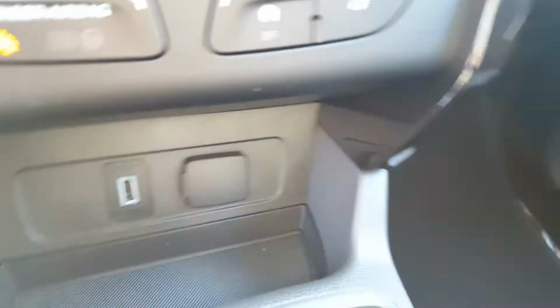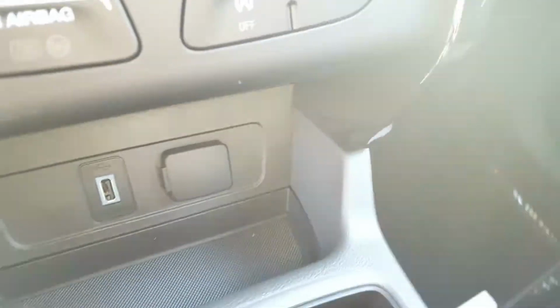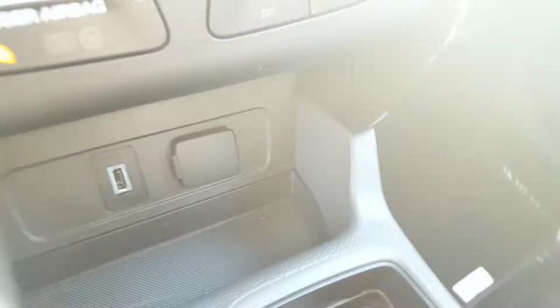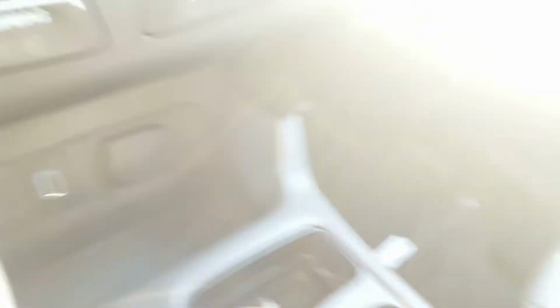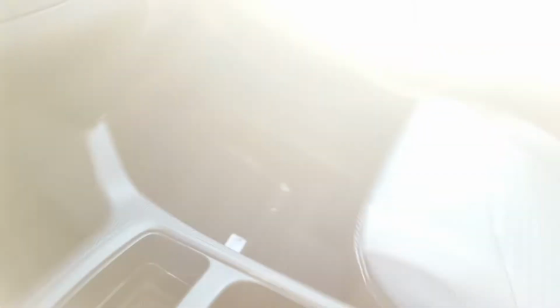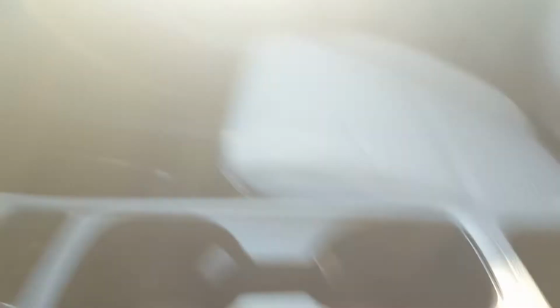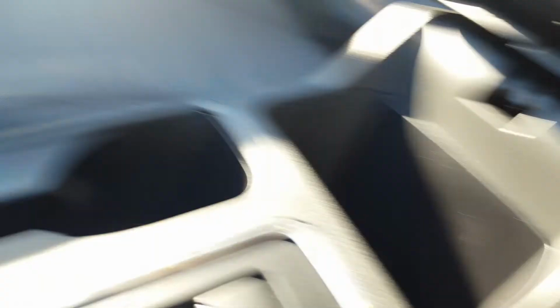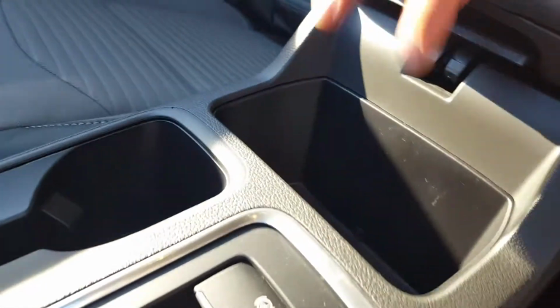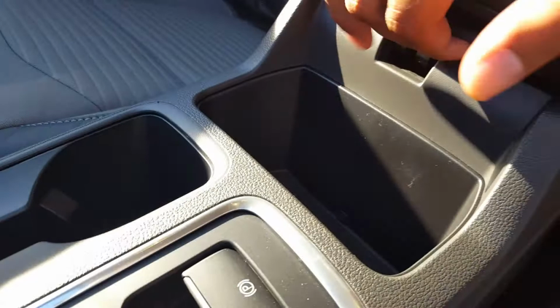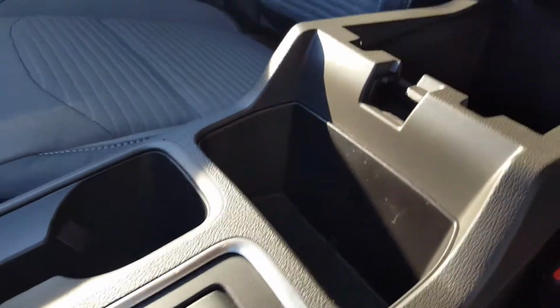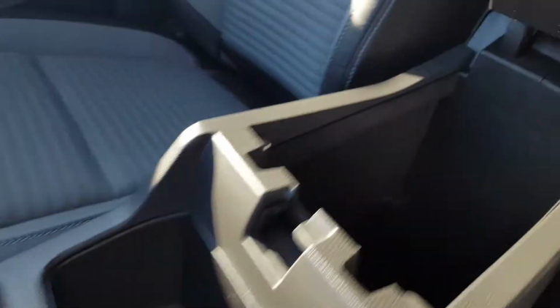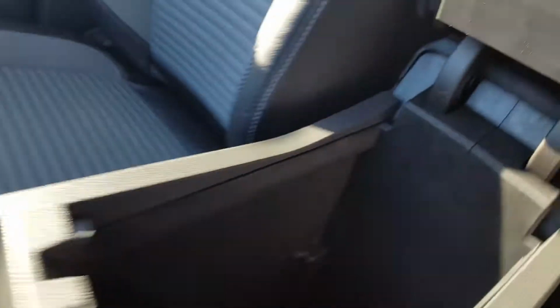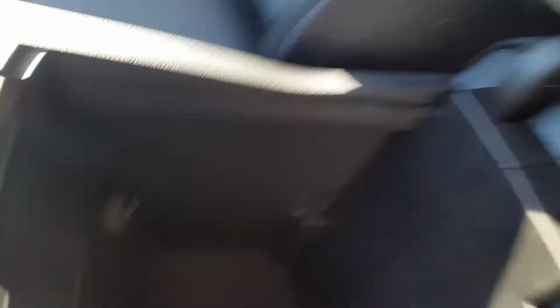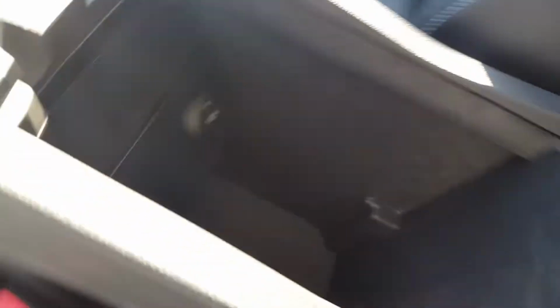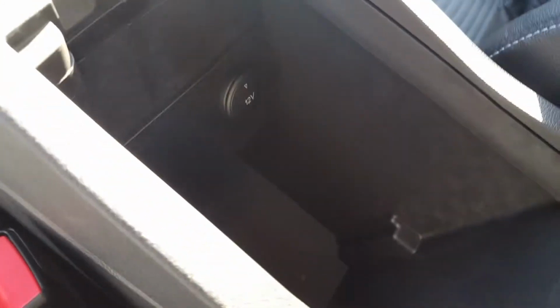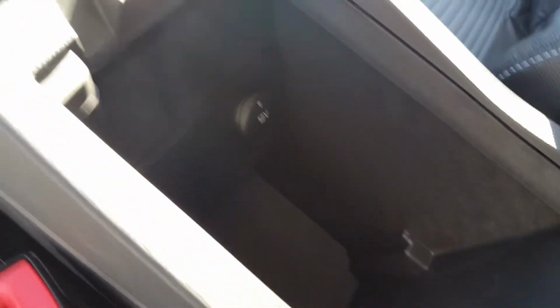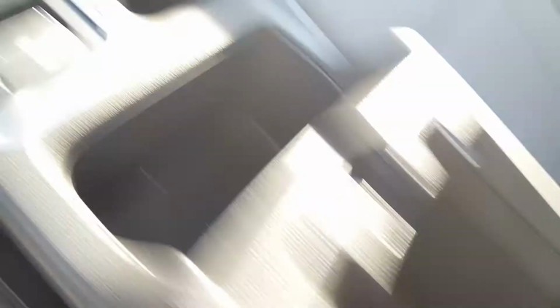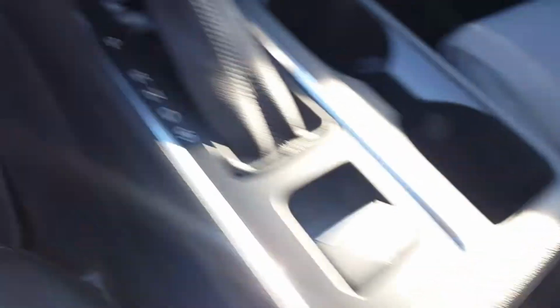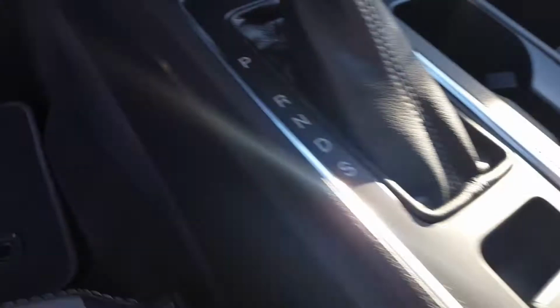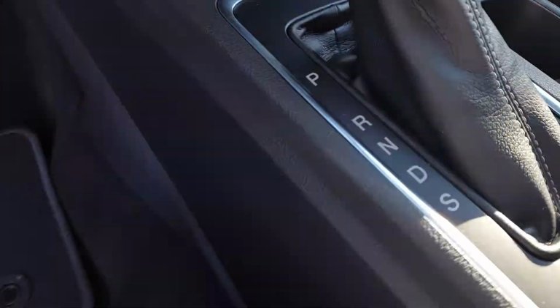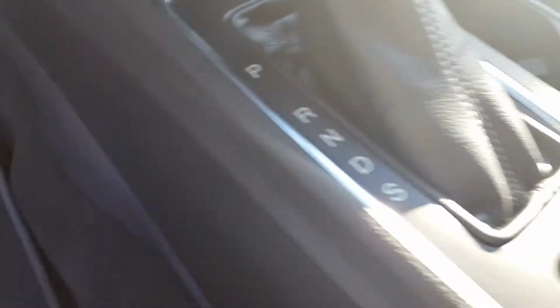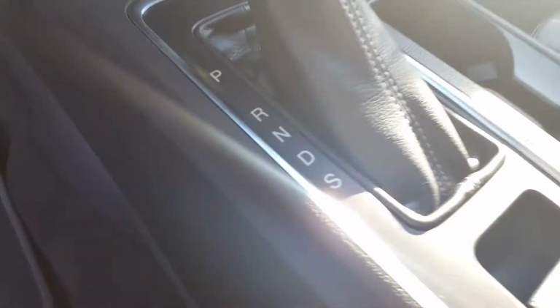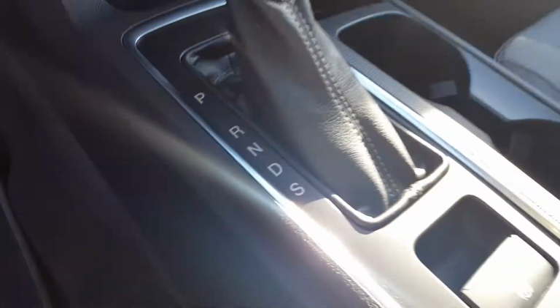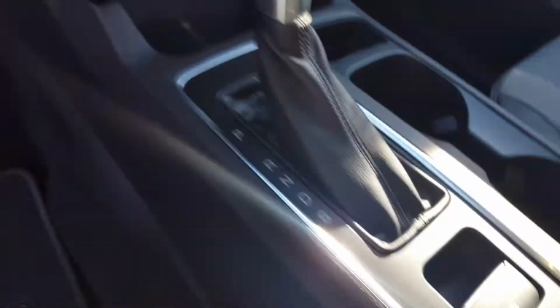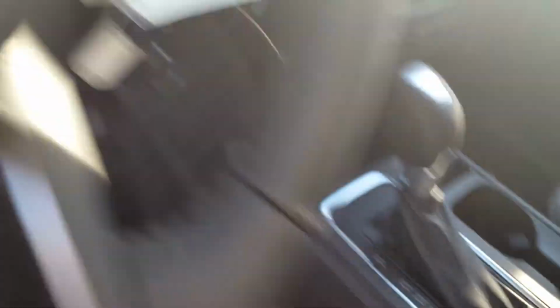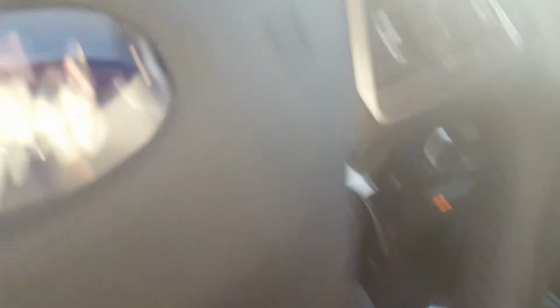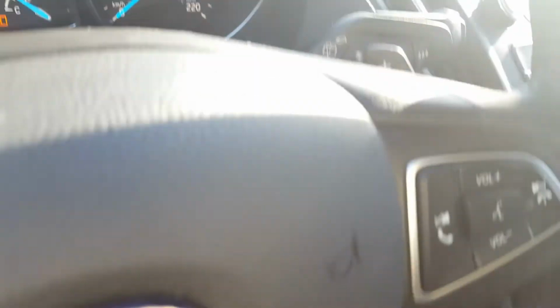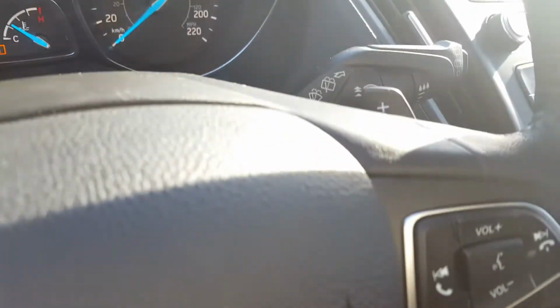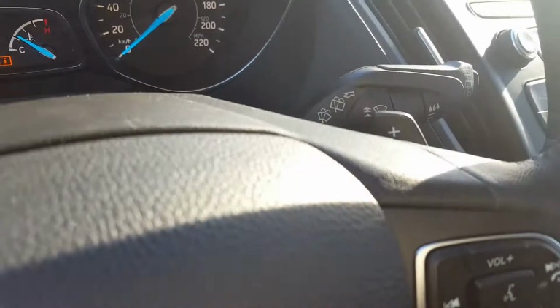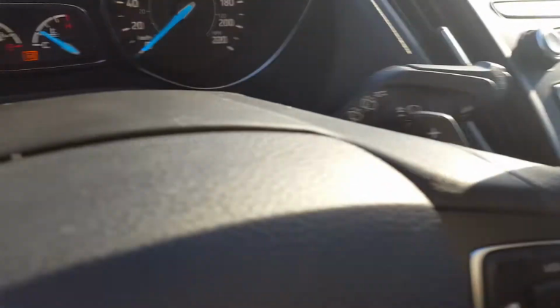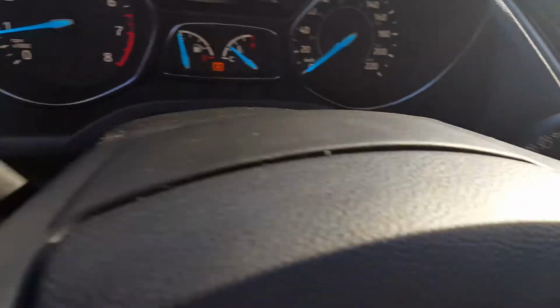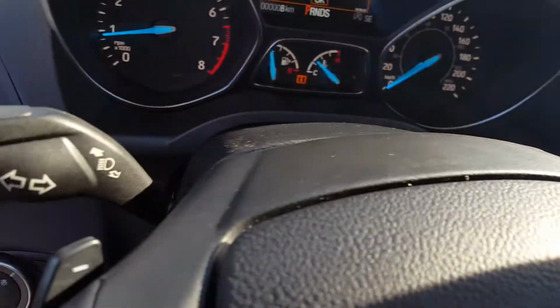Some power sources. Tons of space in here. You also have your SelectShift option, for which the paddle shifters are right there.